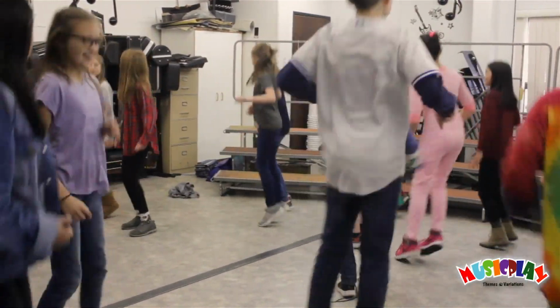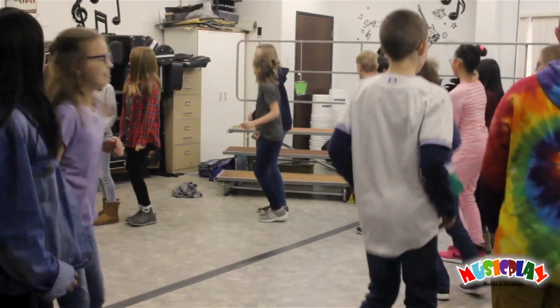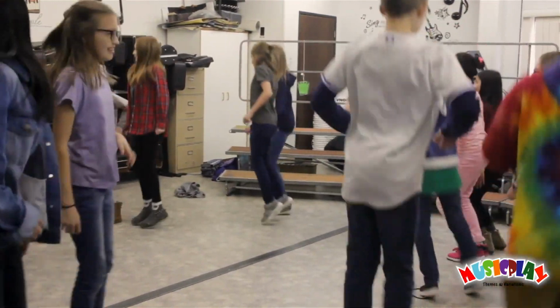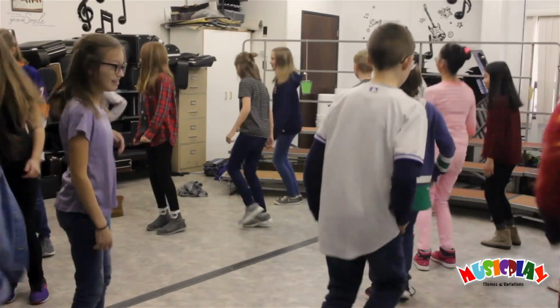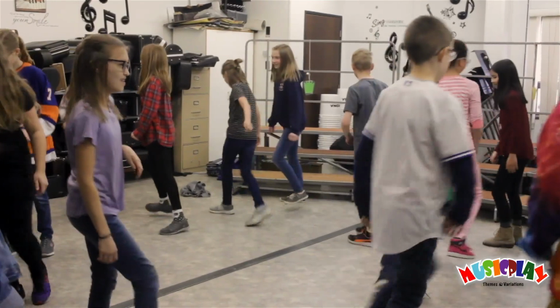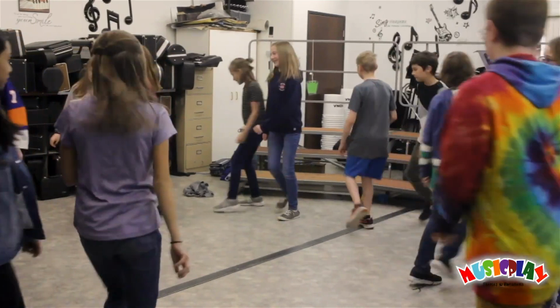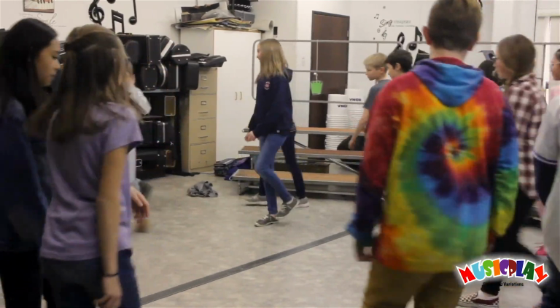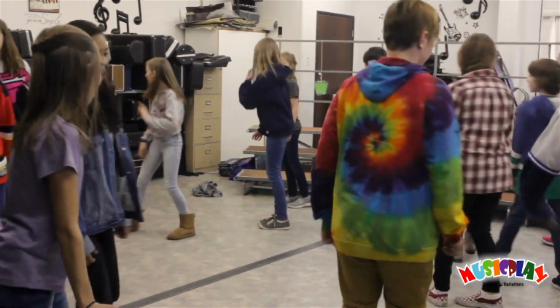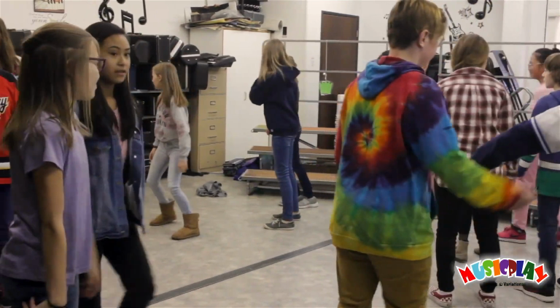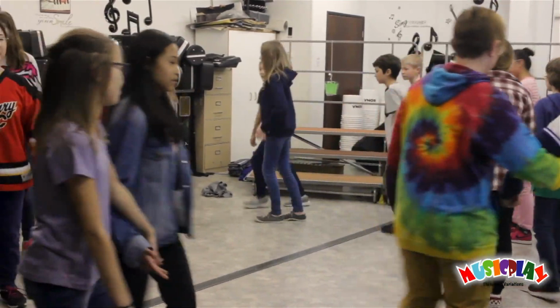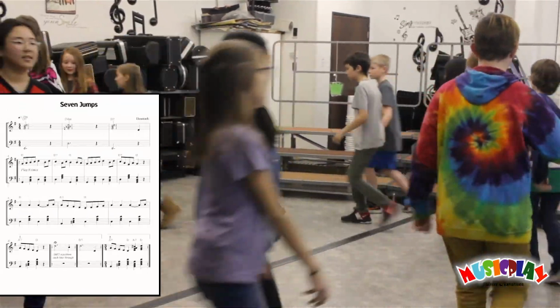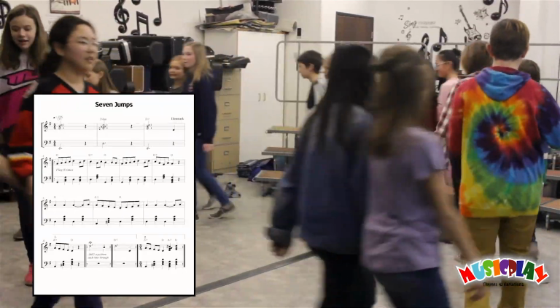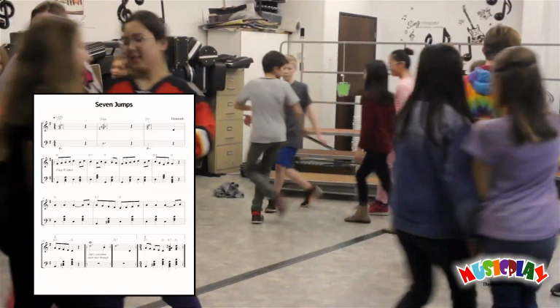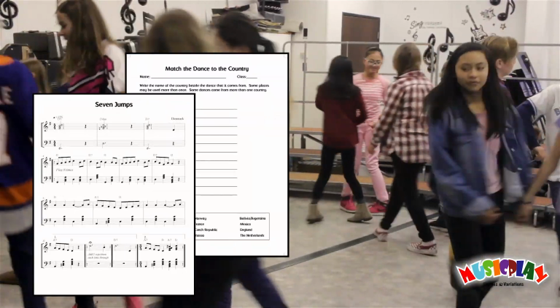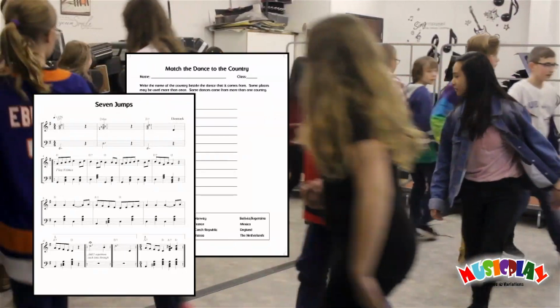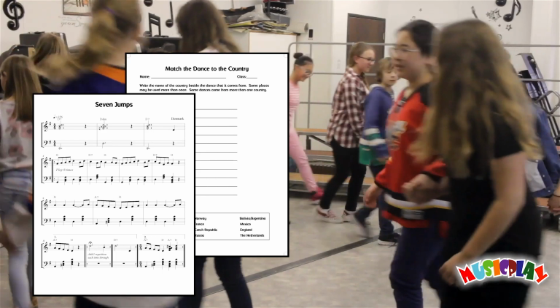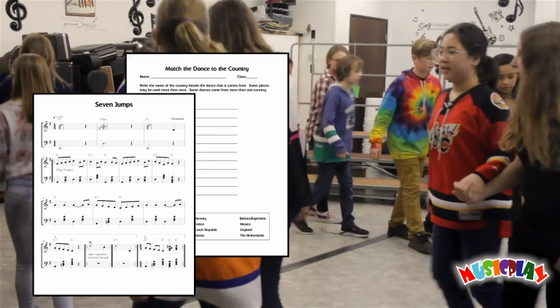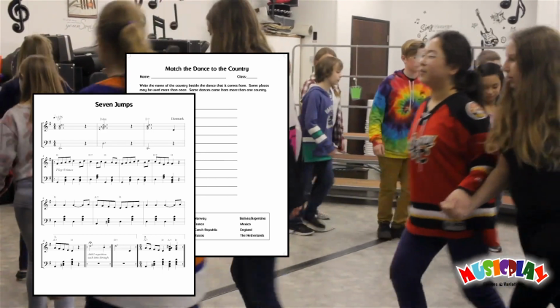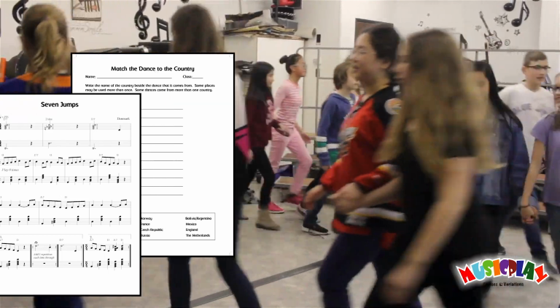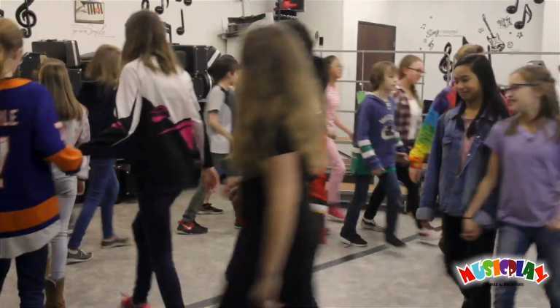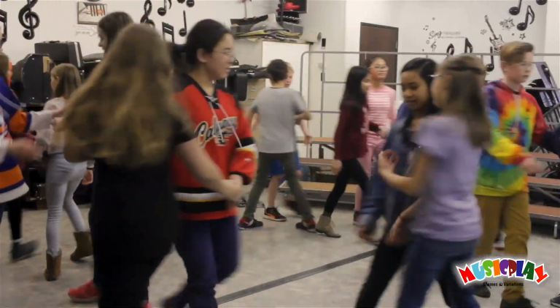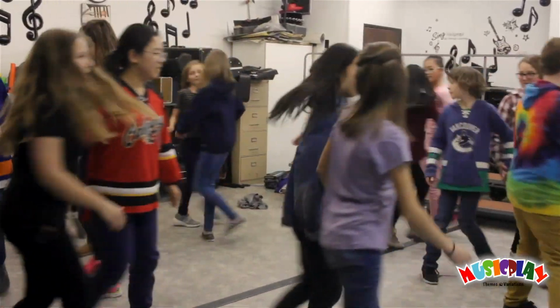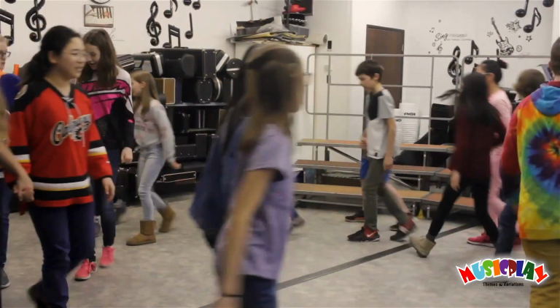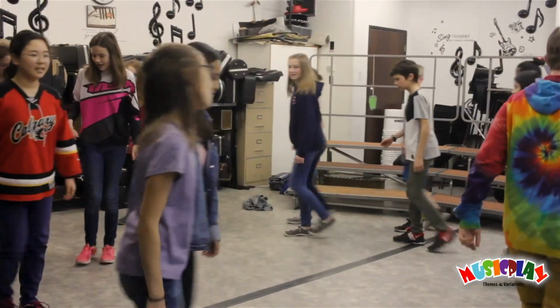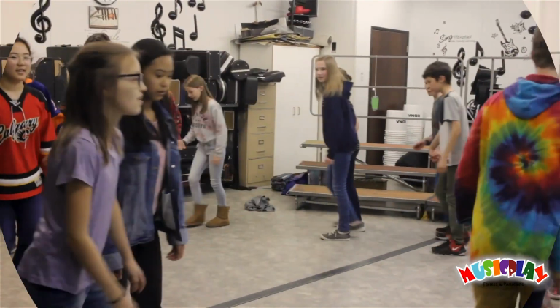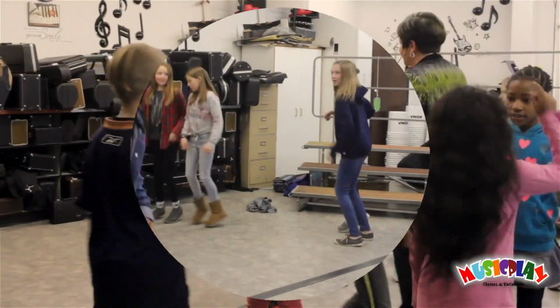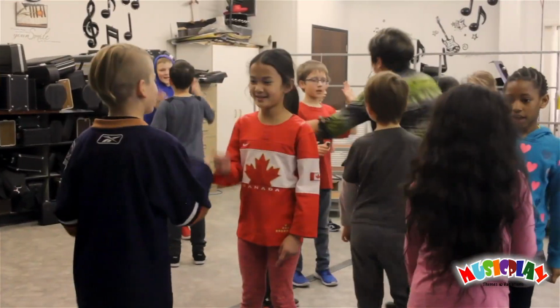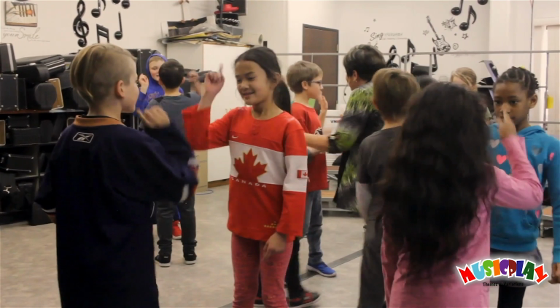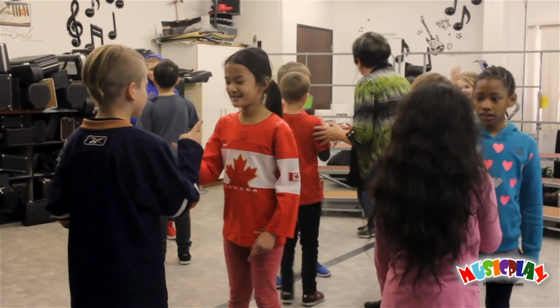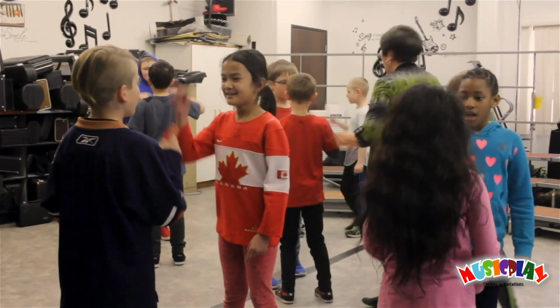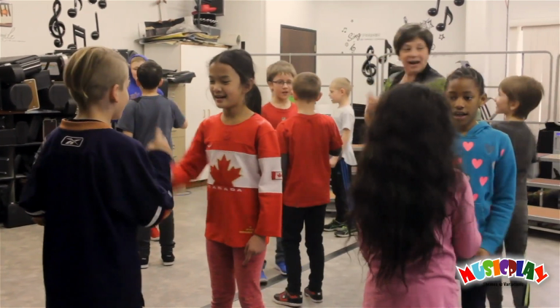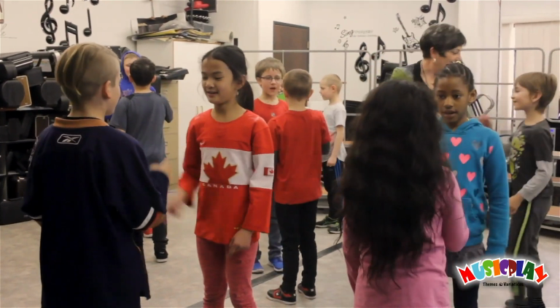These songs are a great introduction to folk music, and we include both instrumental scores and worksheets as either PDF or PowerPoints. We also have kids demonstration videos for all the dances.